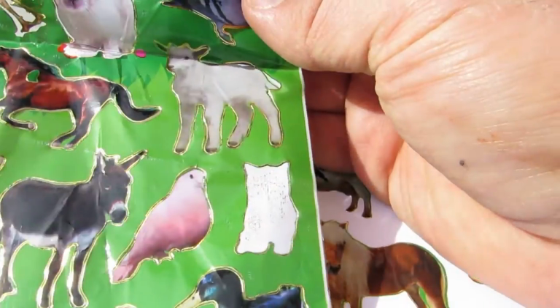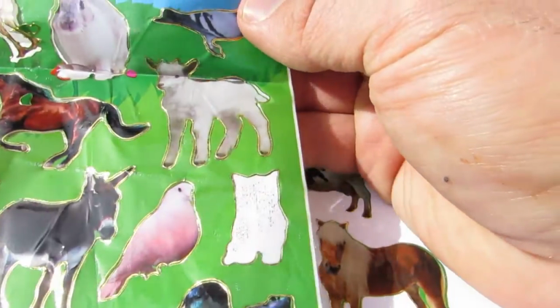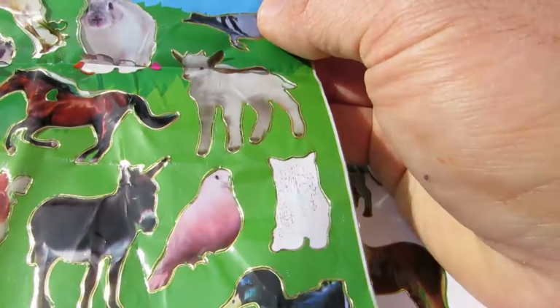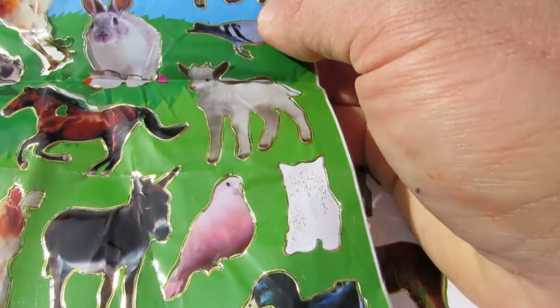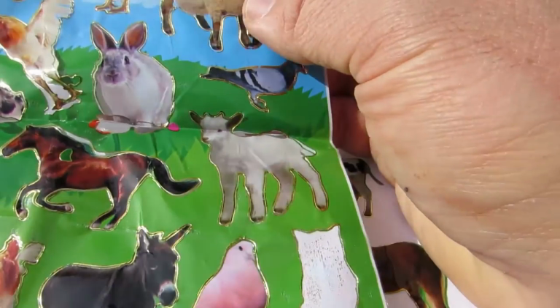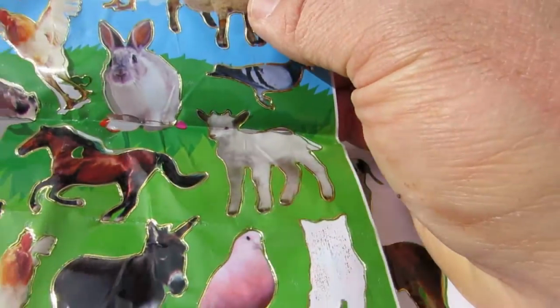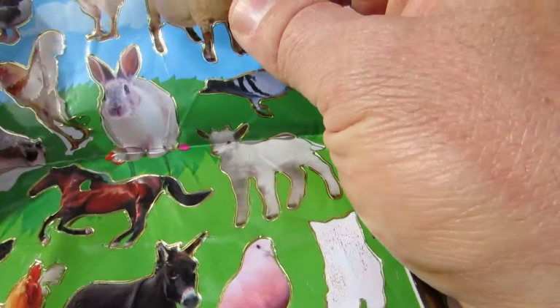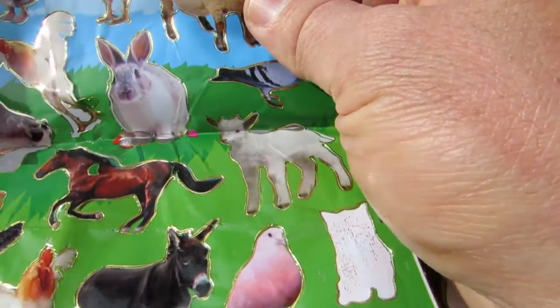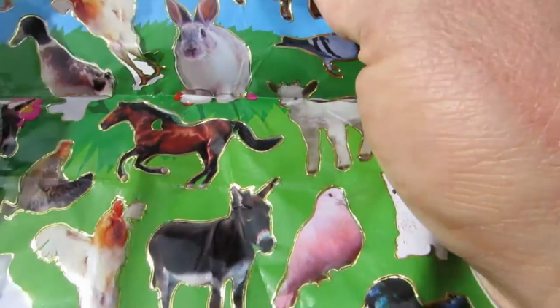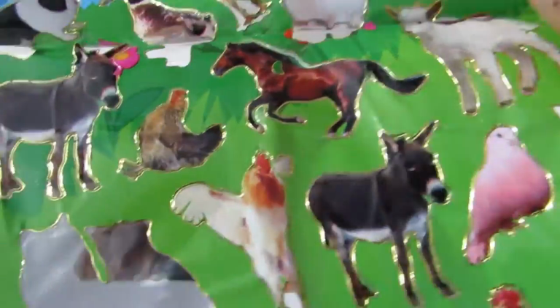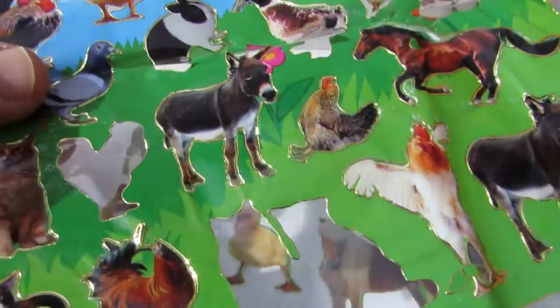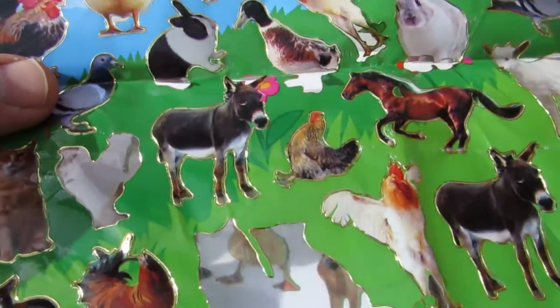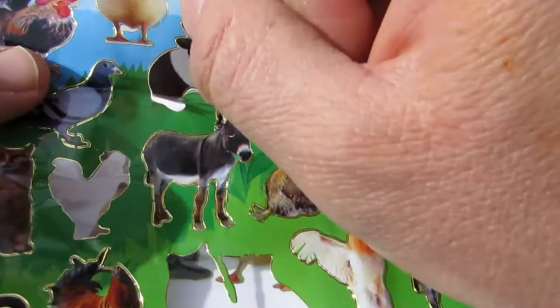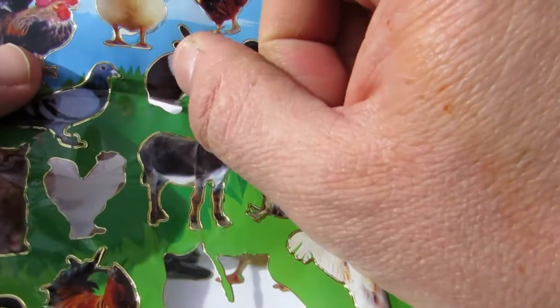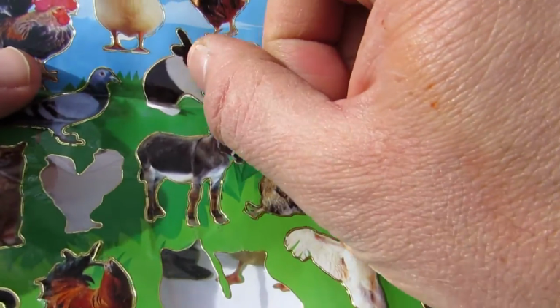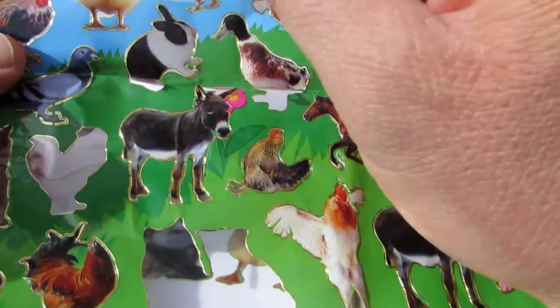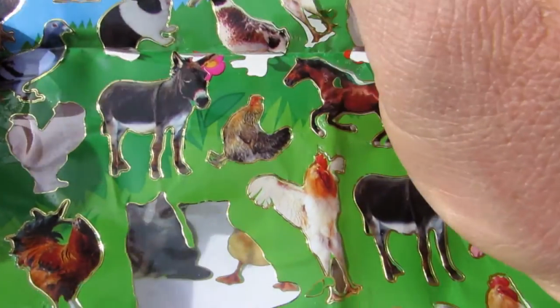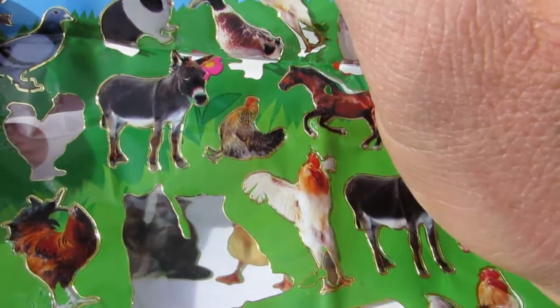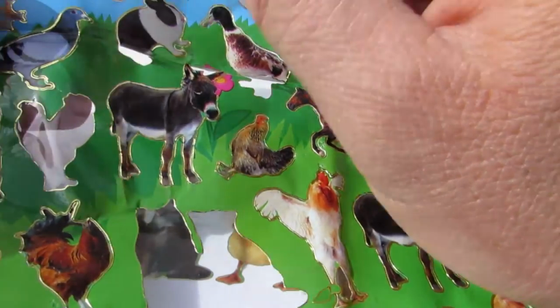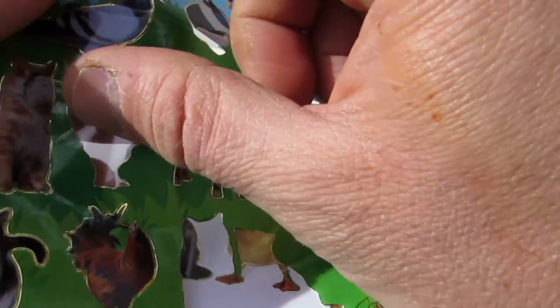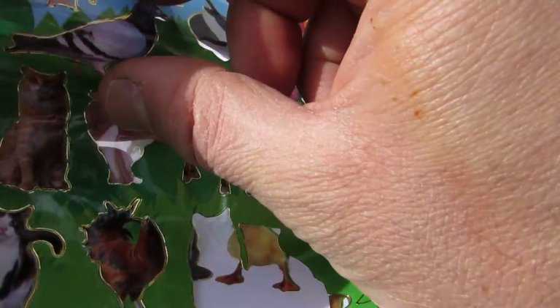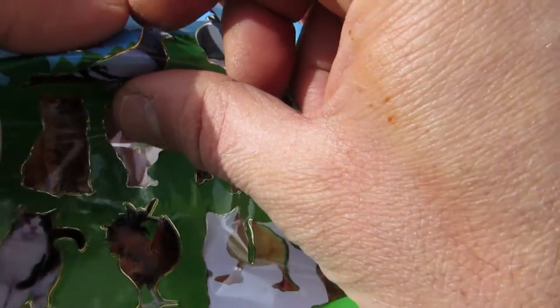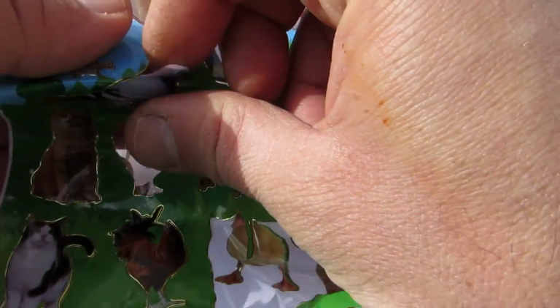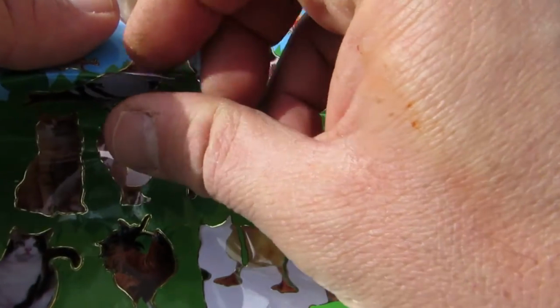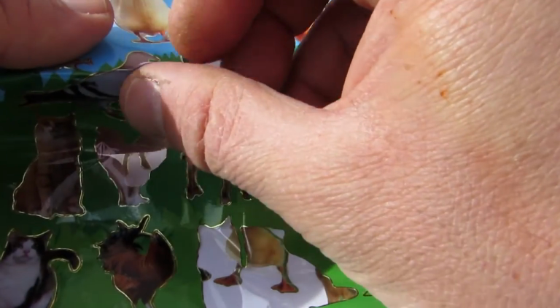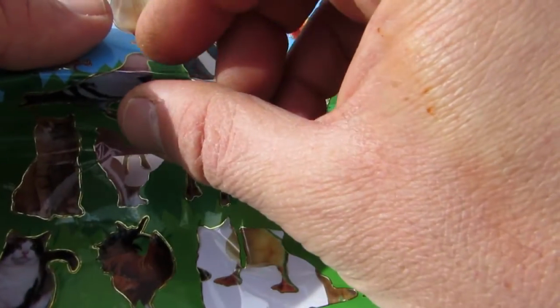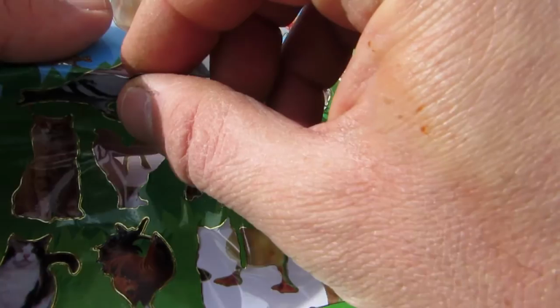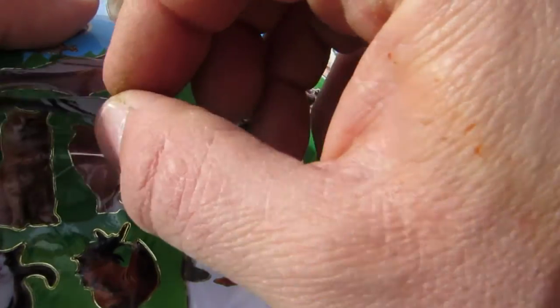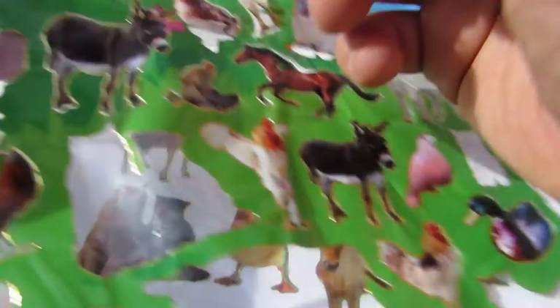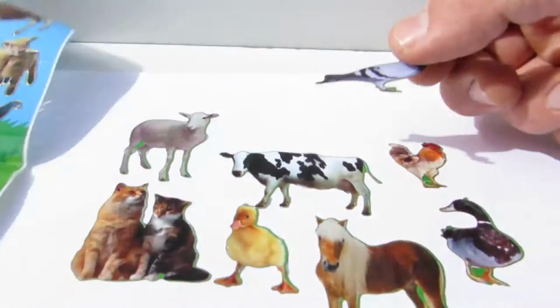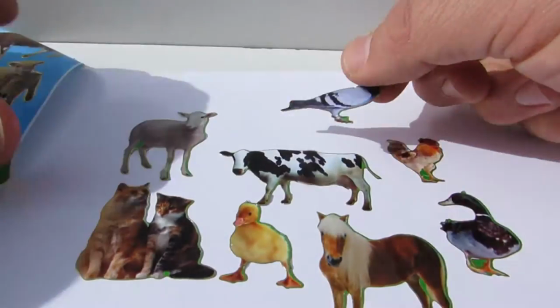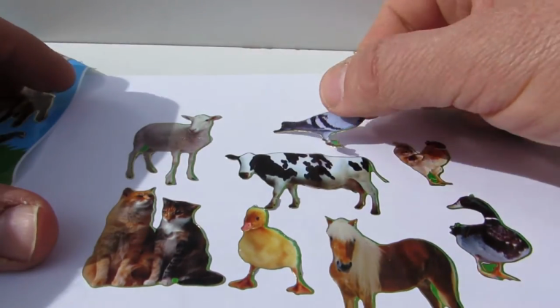And now we have a pigeon. Yes, we have a pigeon.